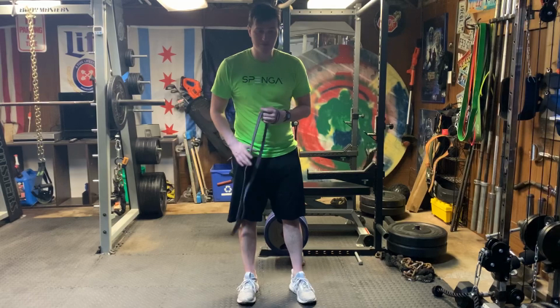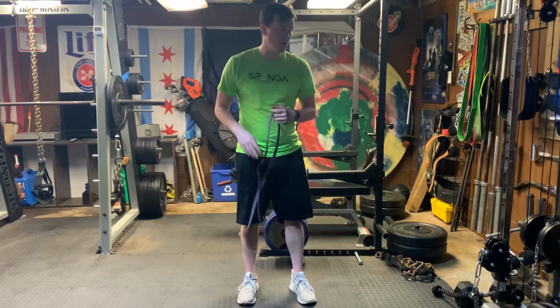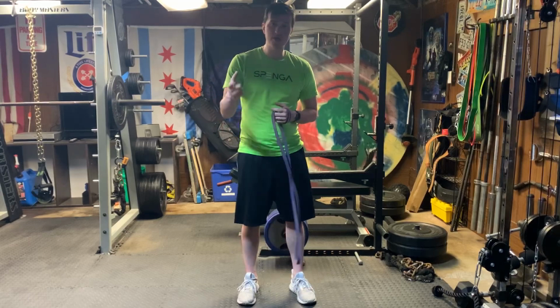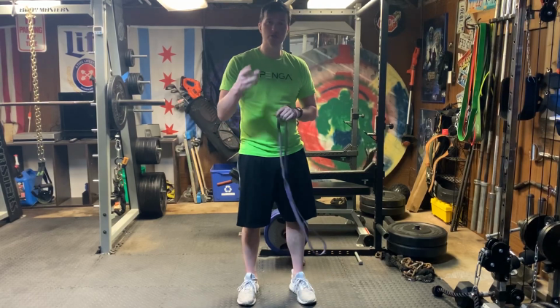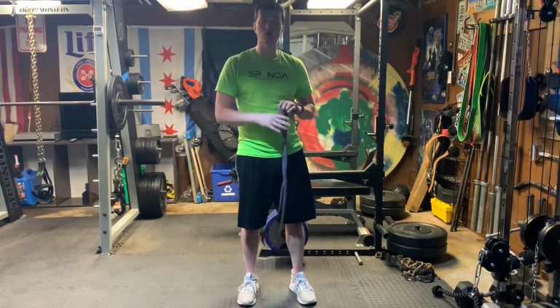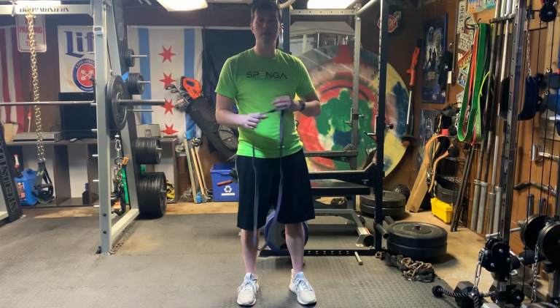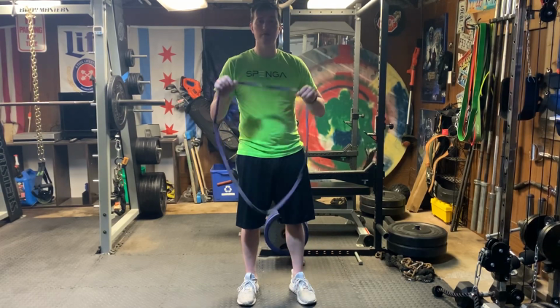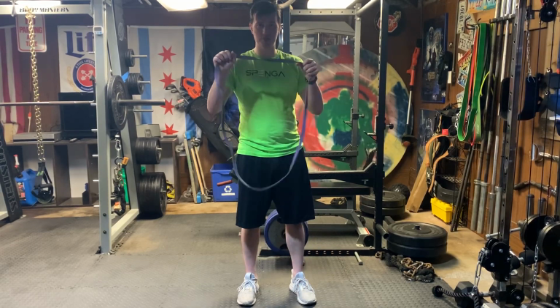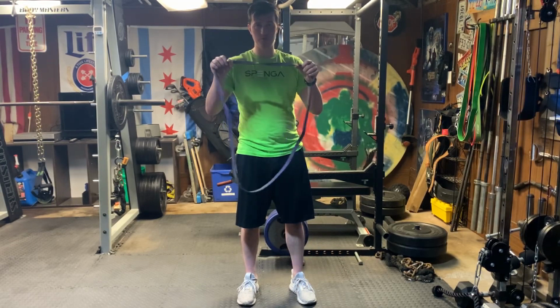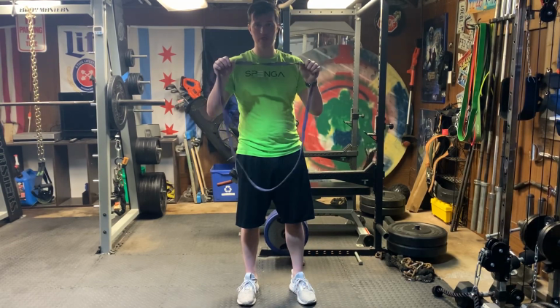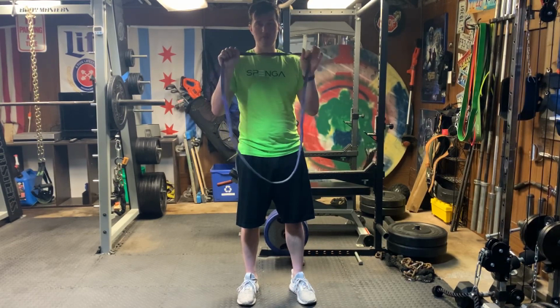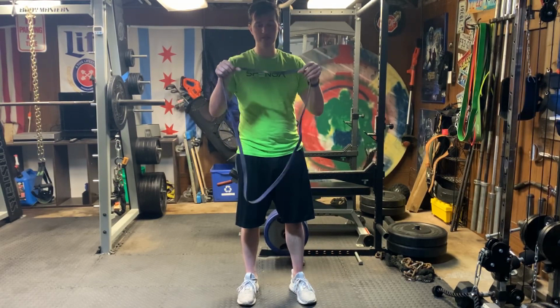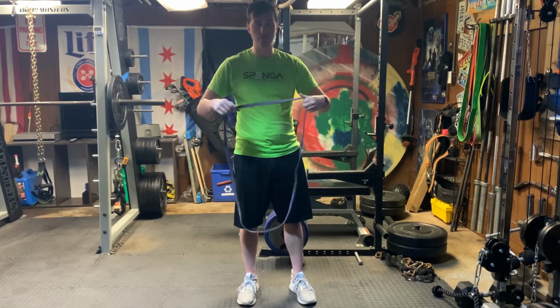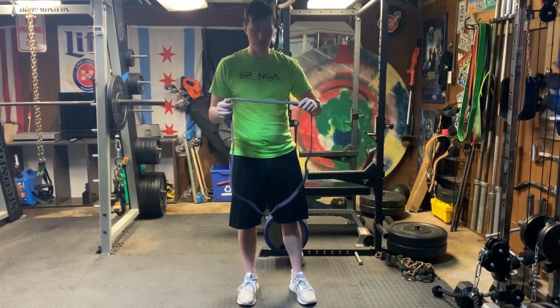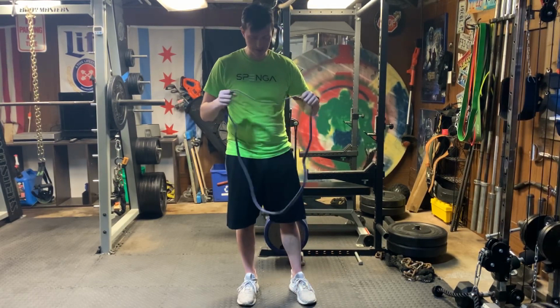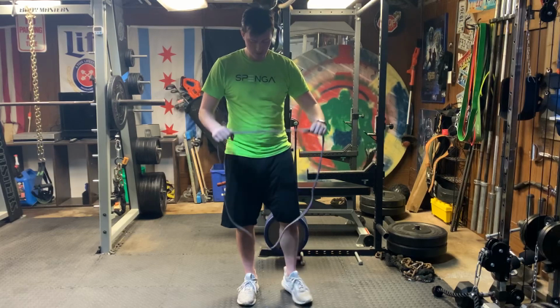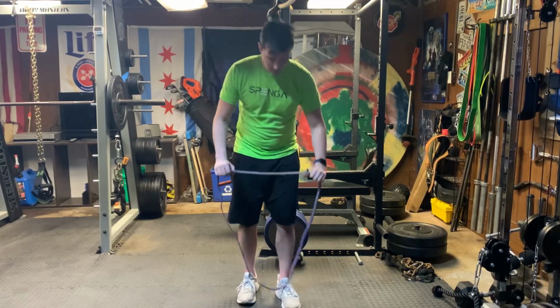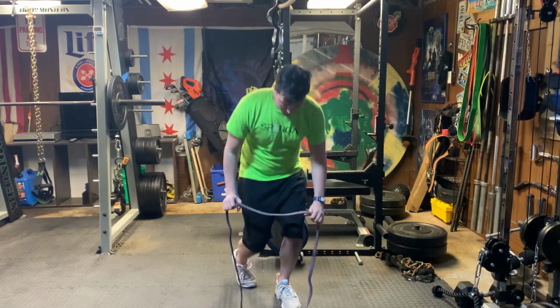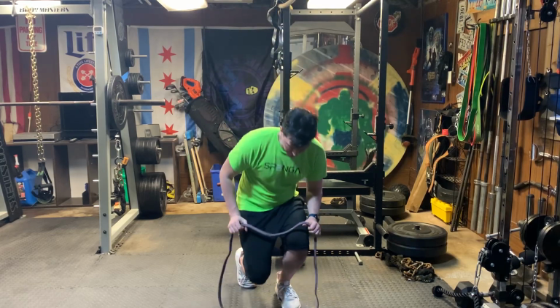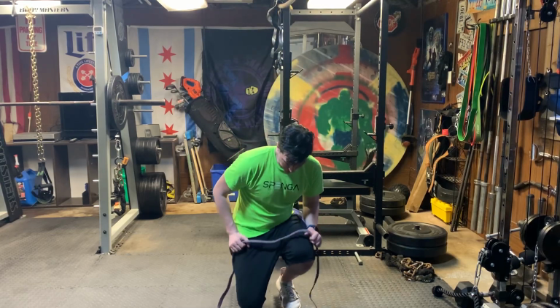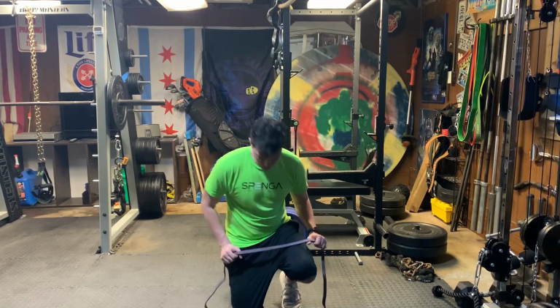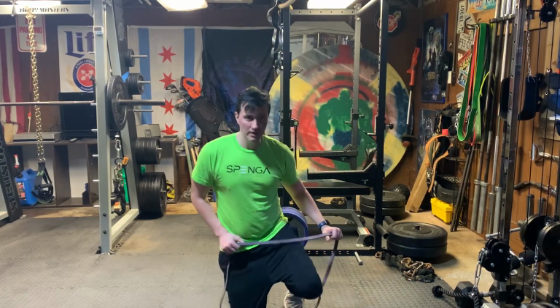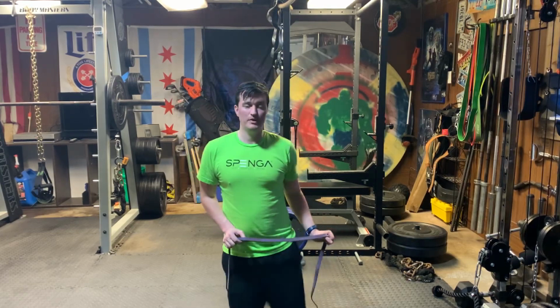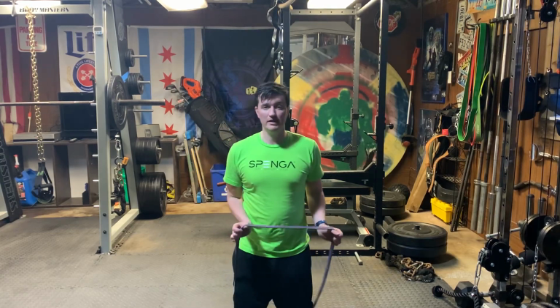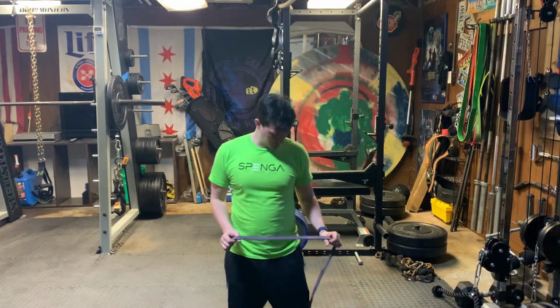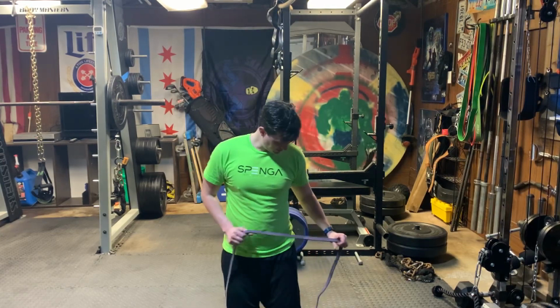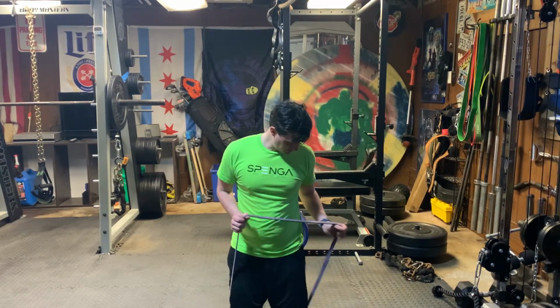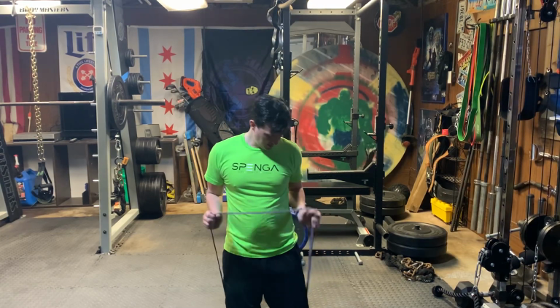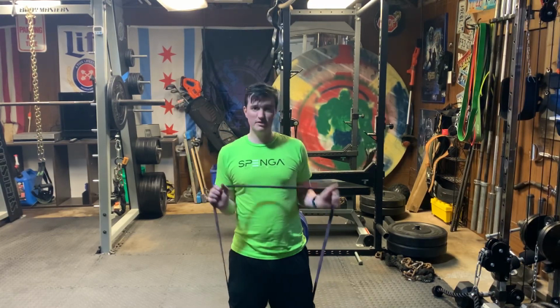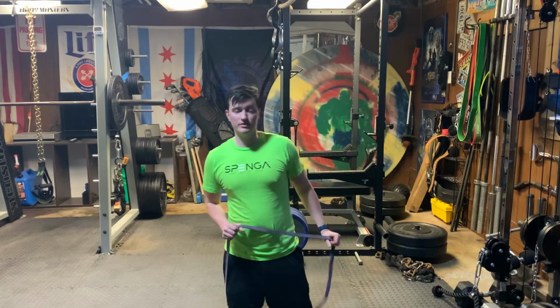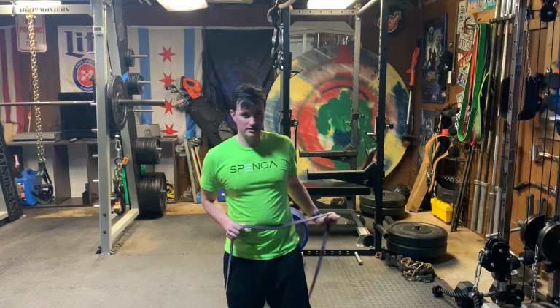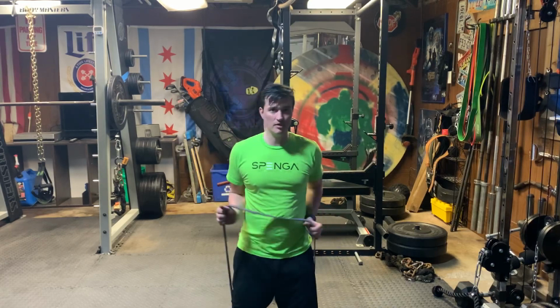Hi everybody. Wanted to show a quick variation using the bands to do an overhead press. I can start all the way down at the floor. I pin my knees just to make sure that it doesn't come up.